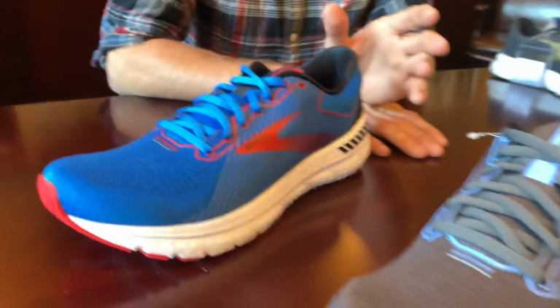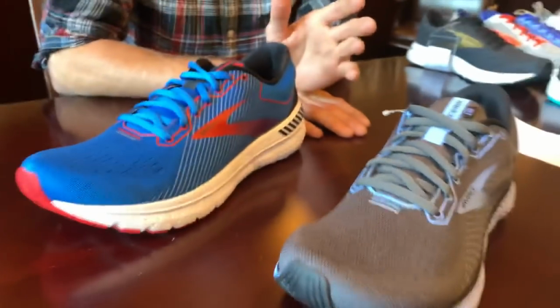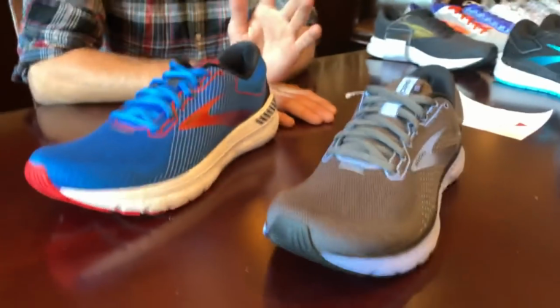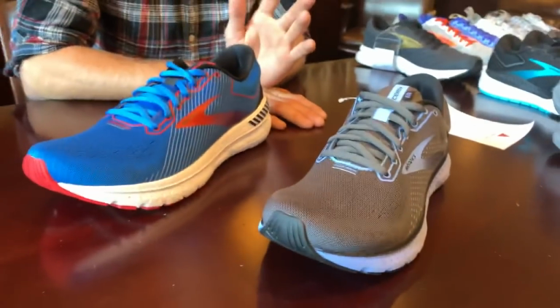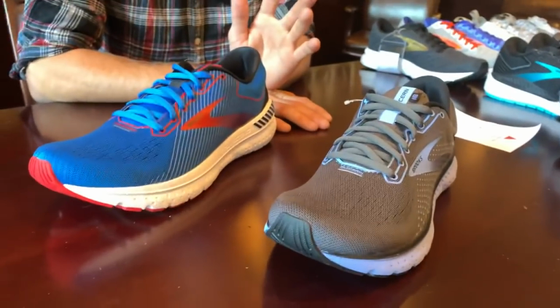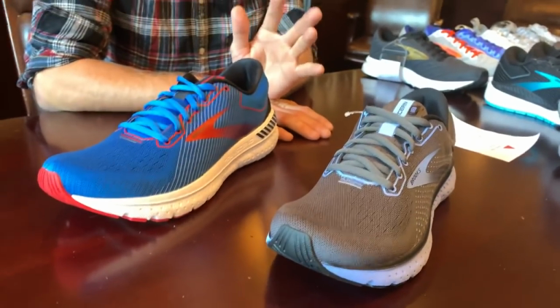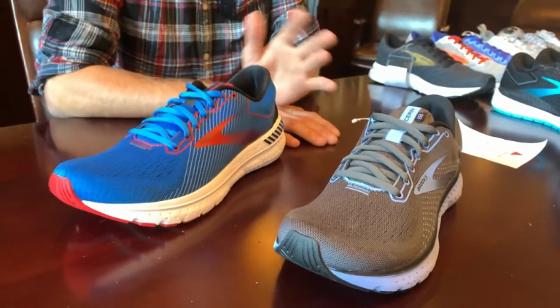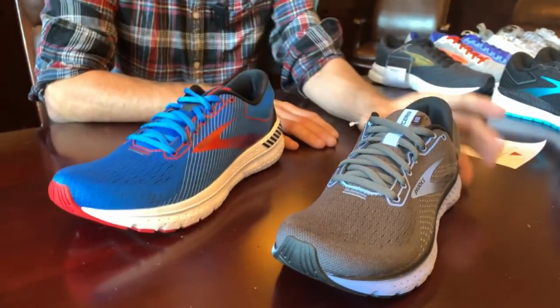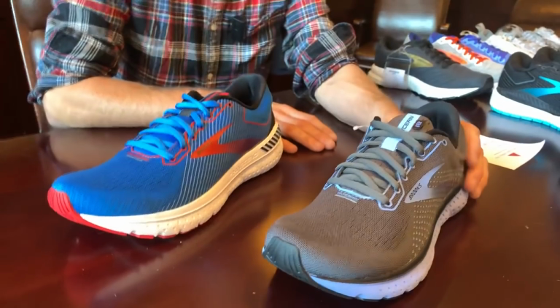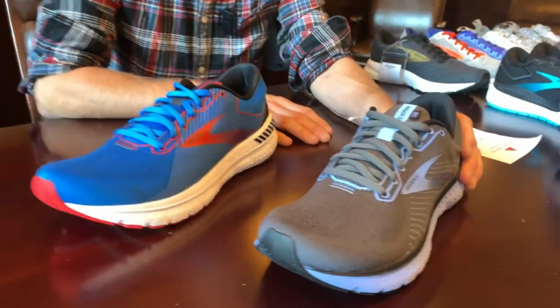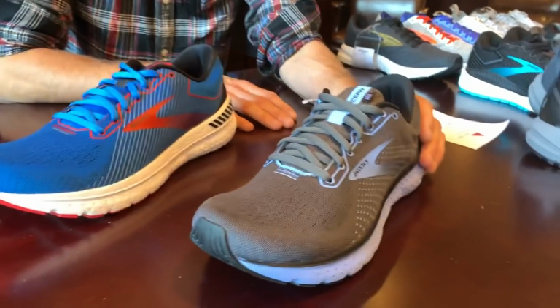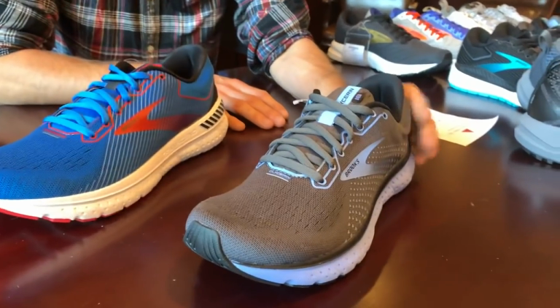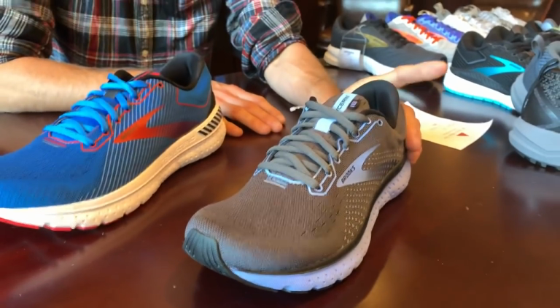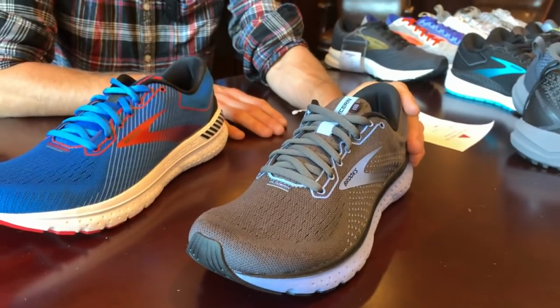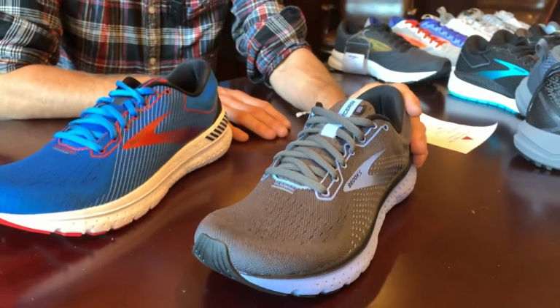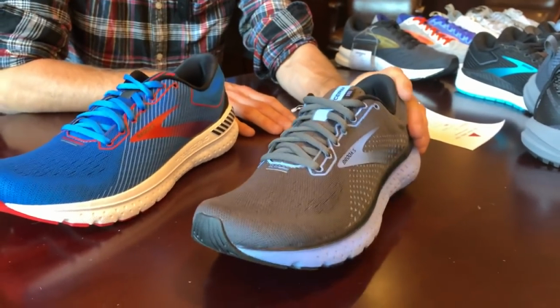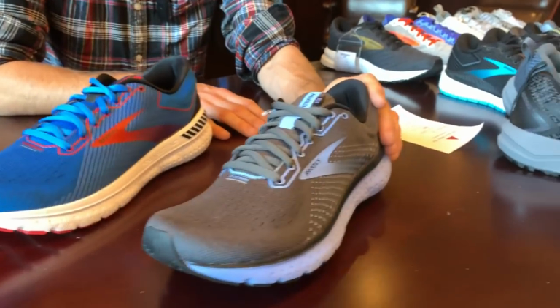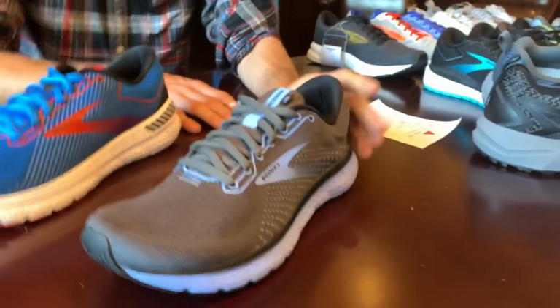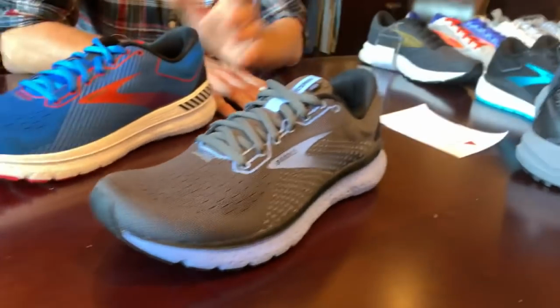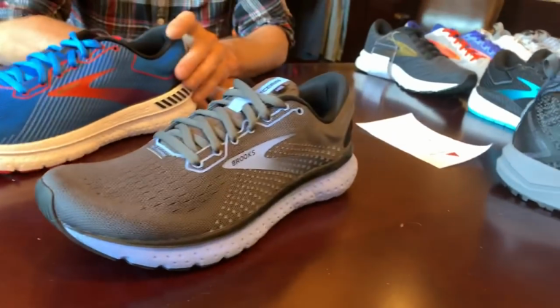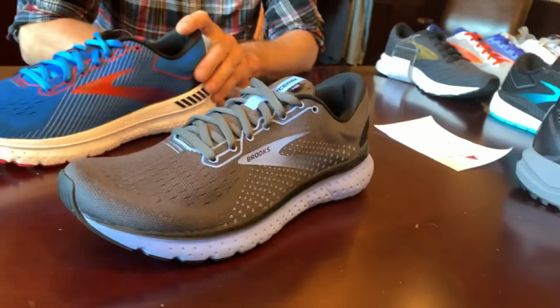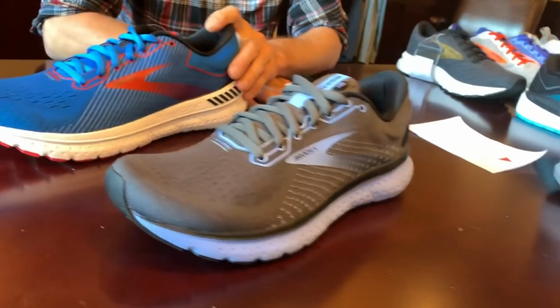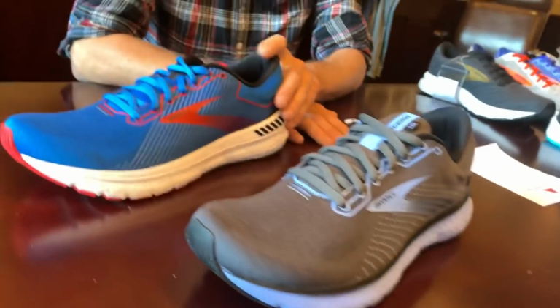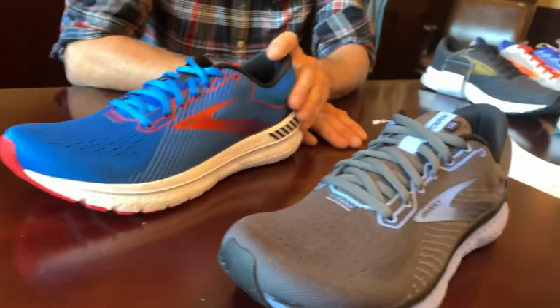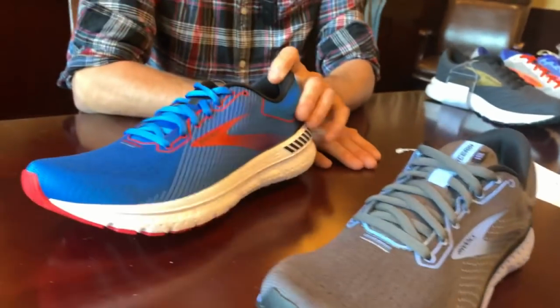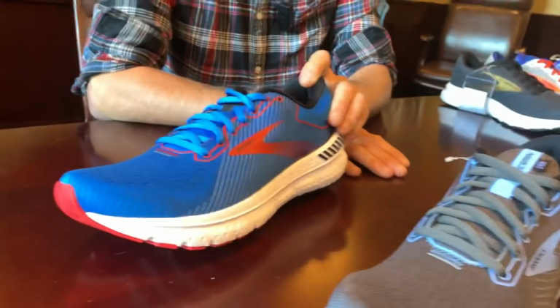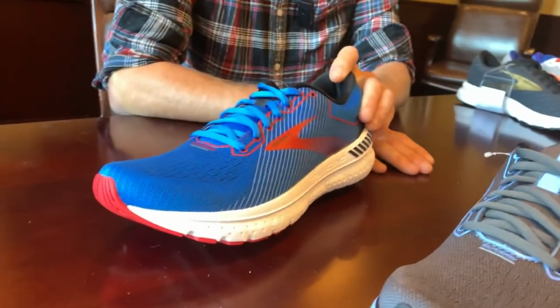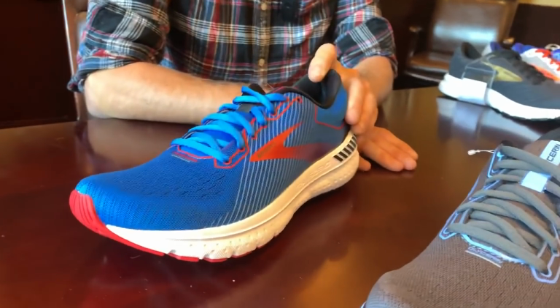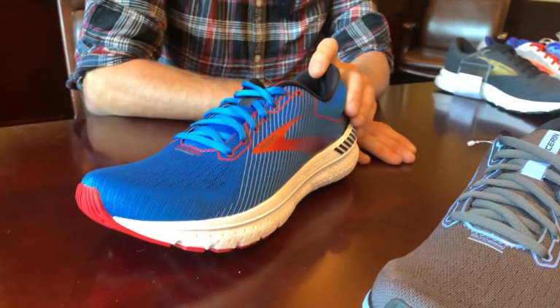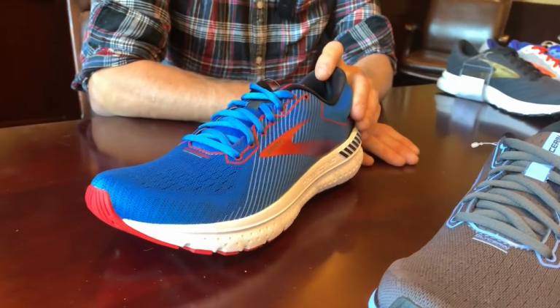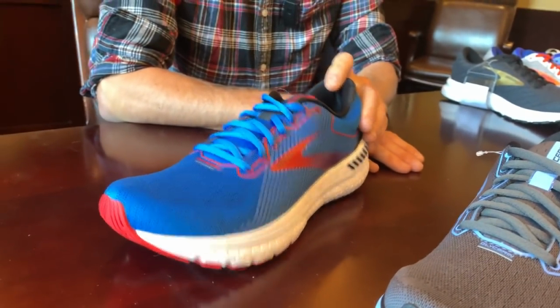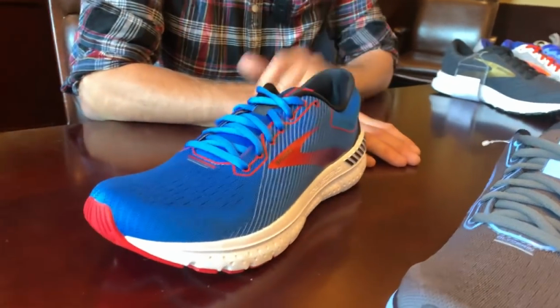Starting with the weights: the Glycerin is 10.2 ounces for men's and 9 ounces for women's. The Transcend will be 10.7 ounces for men's and 9.5 ounces for women's.